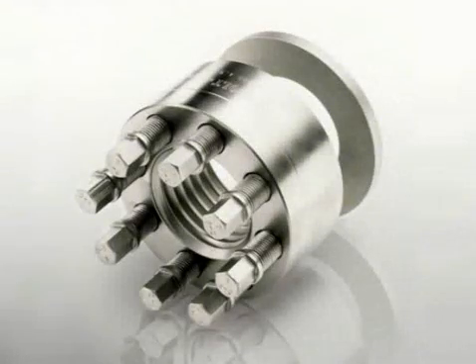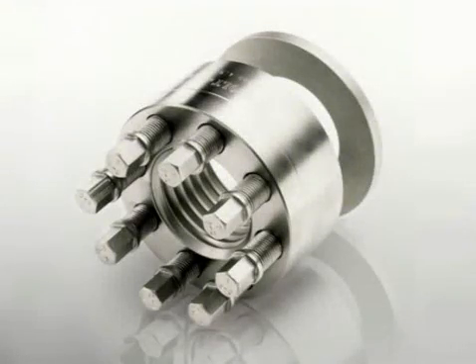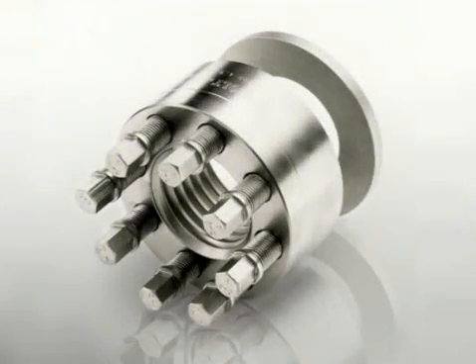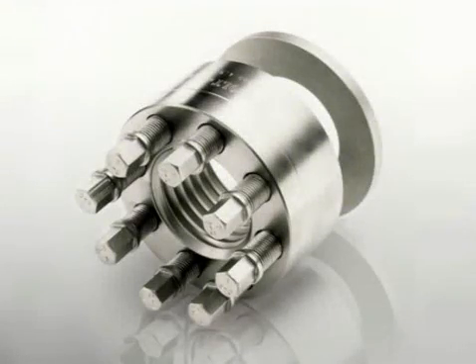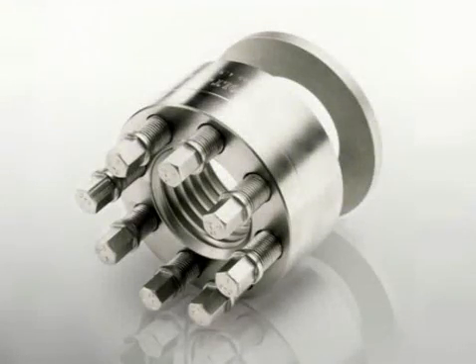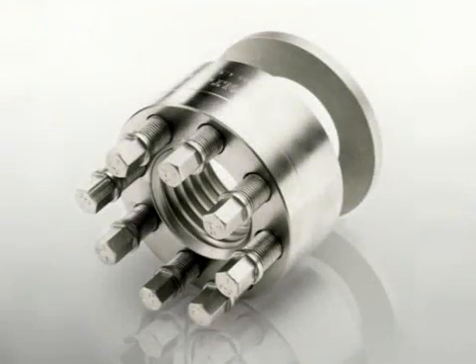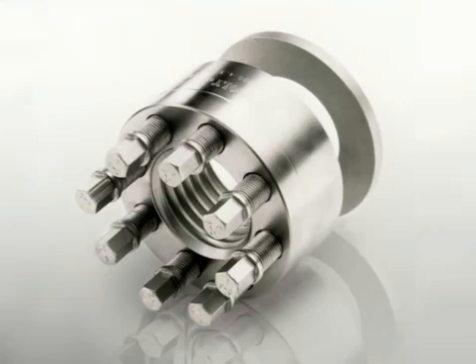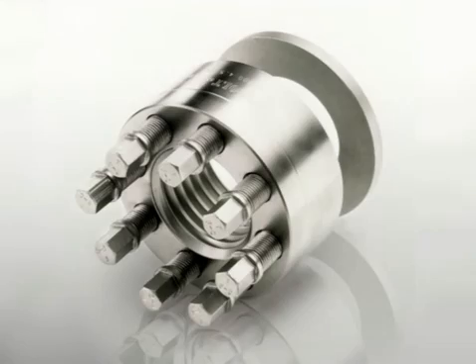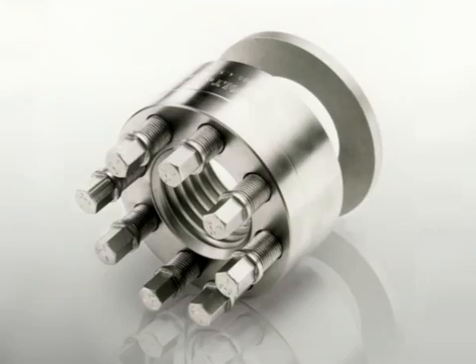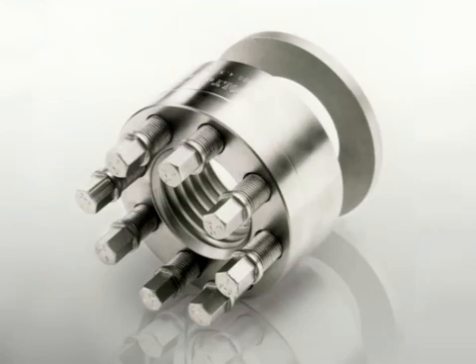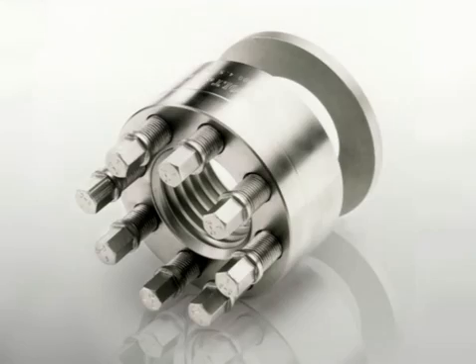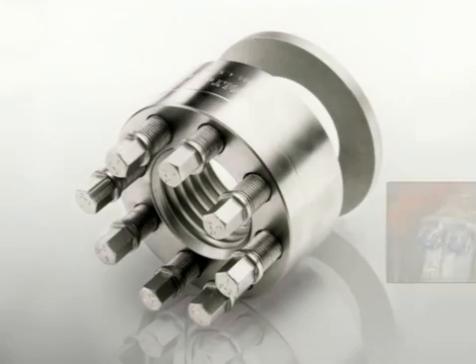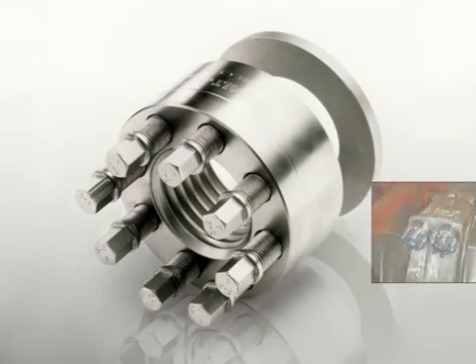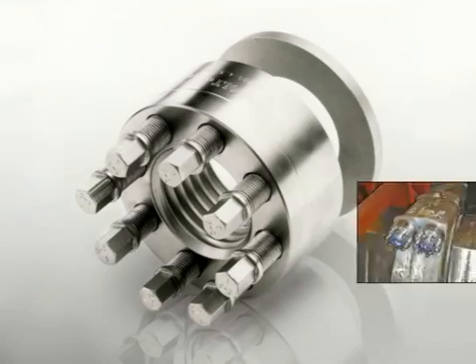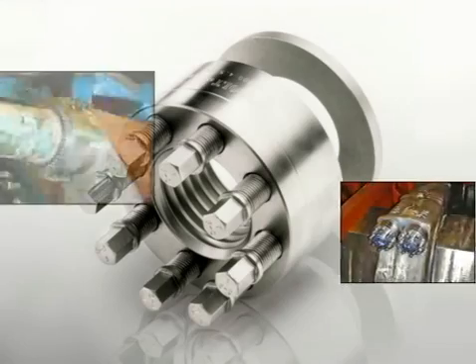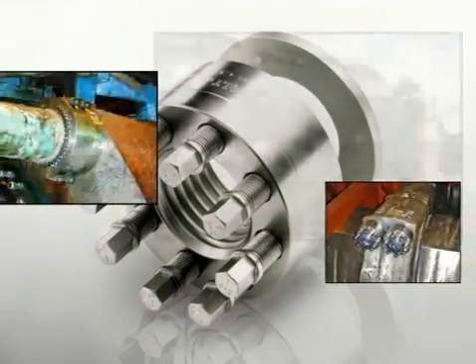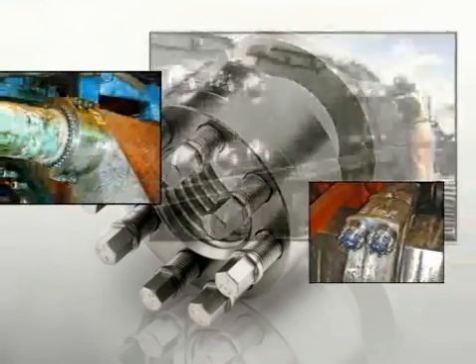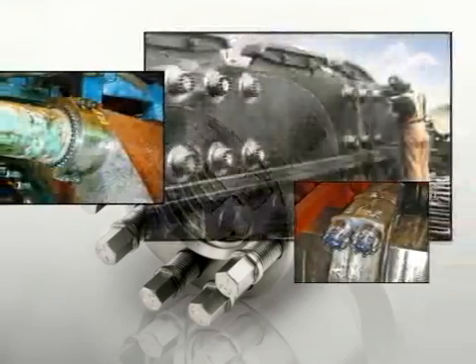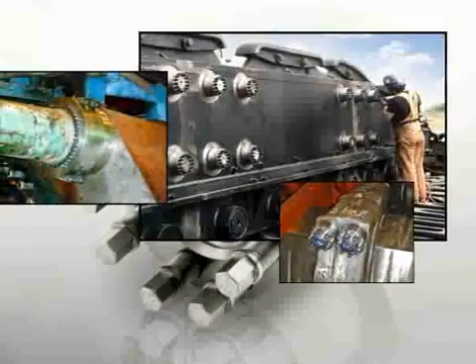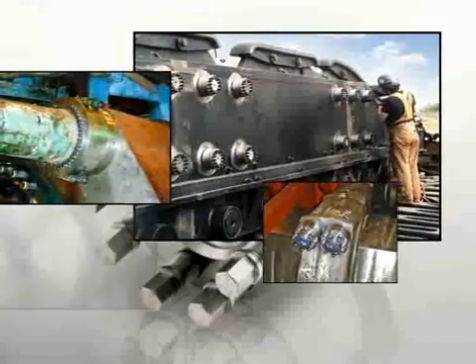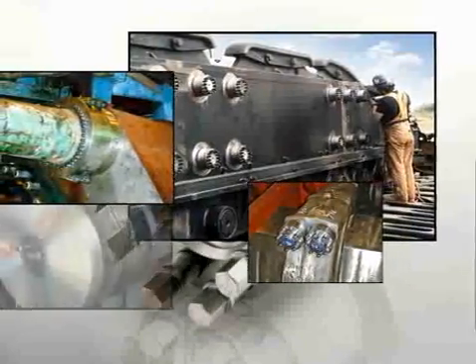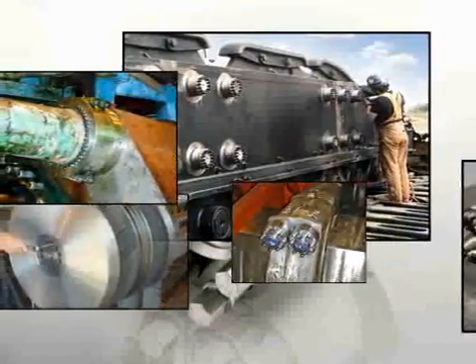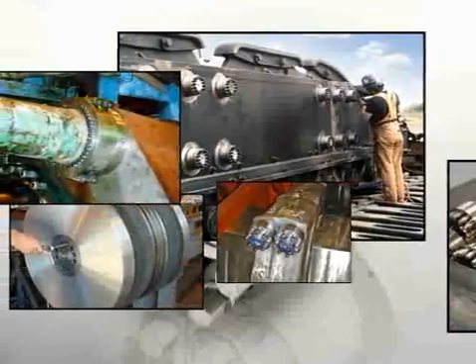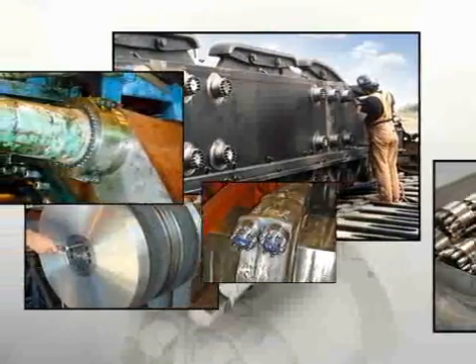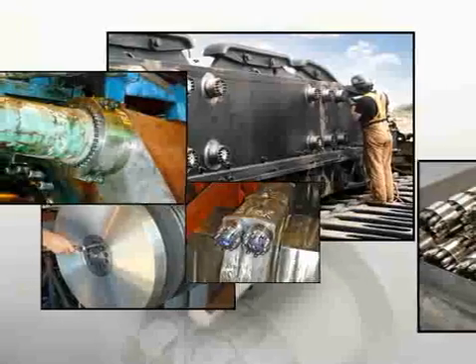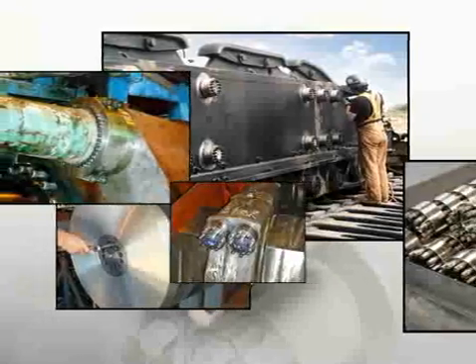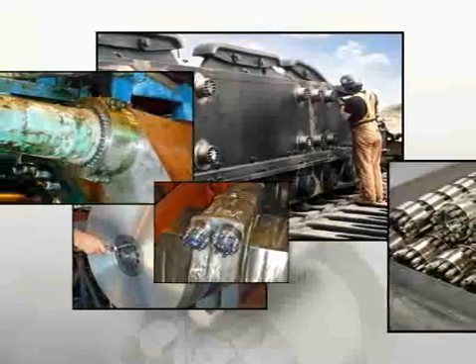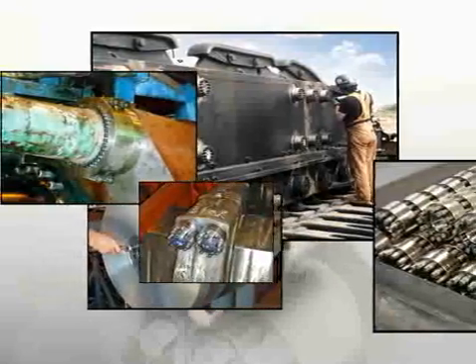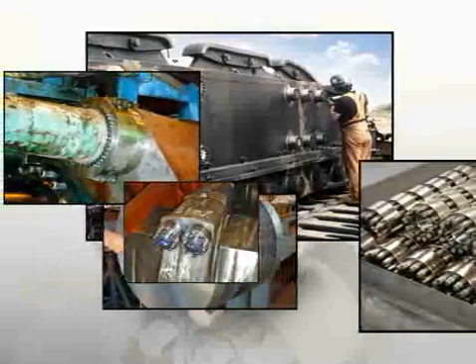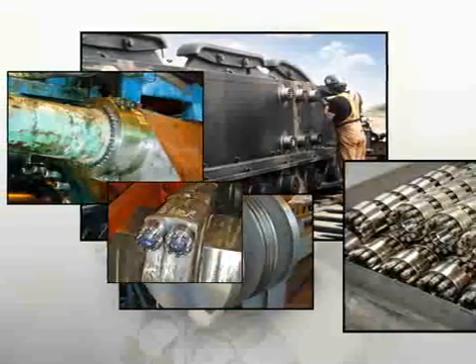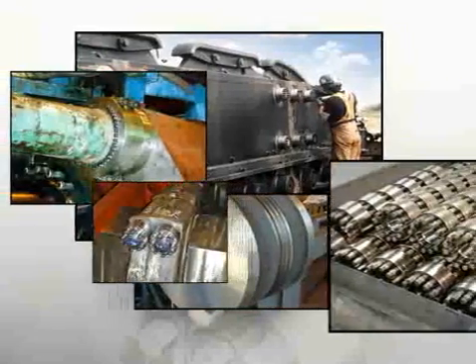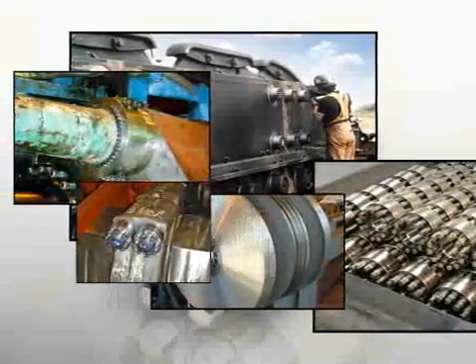This interesting circle of jack bolts represents a new and more advanced bolting technology. We would like to introduce you to SuperBolt, the simple solution to bolting problems.